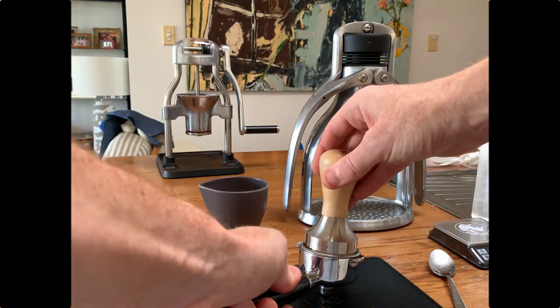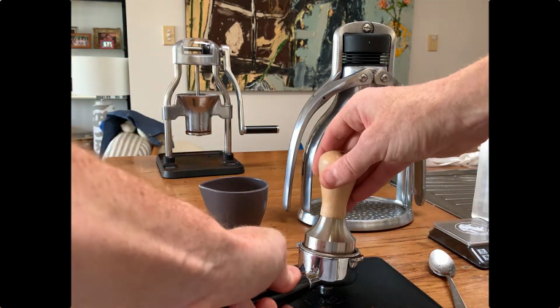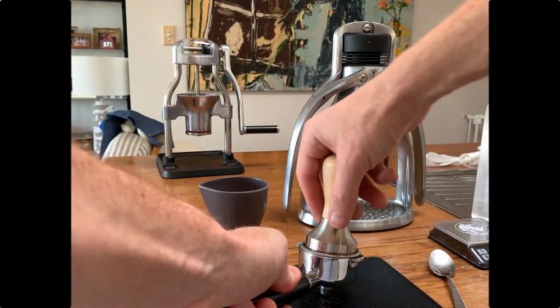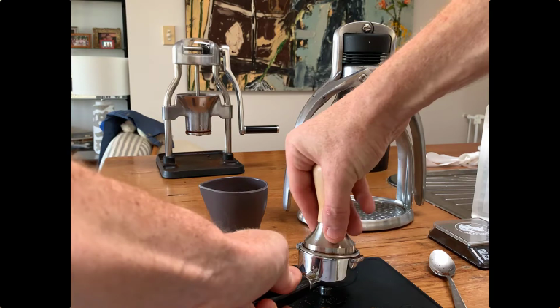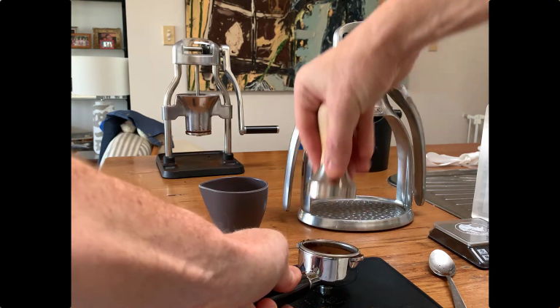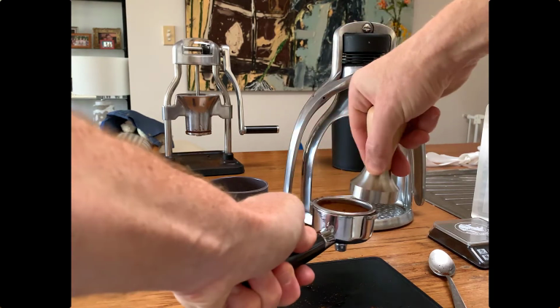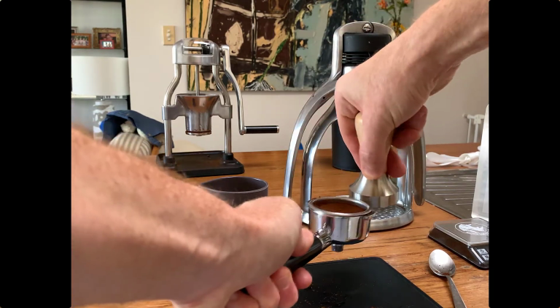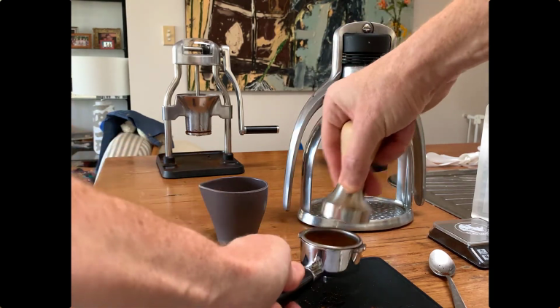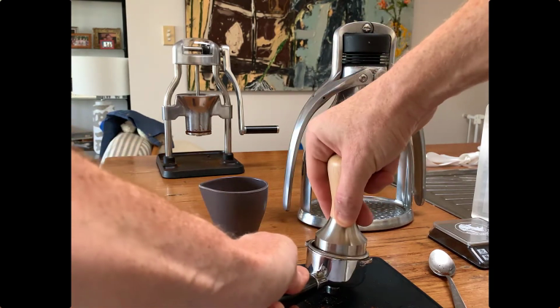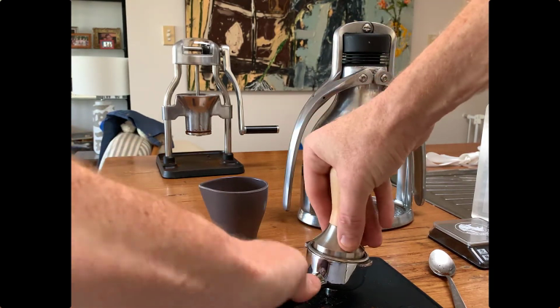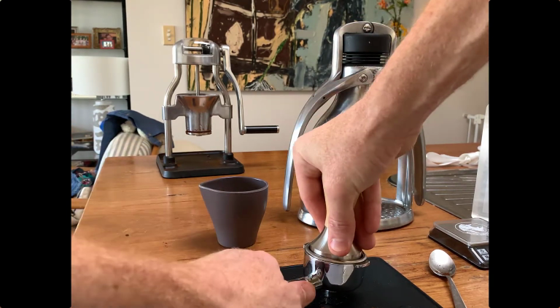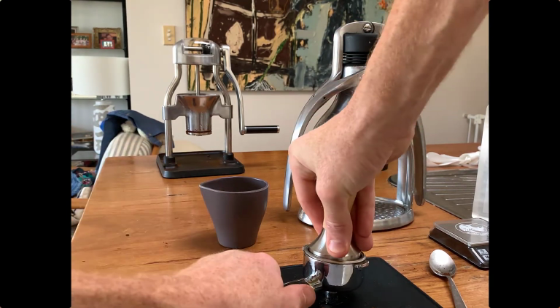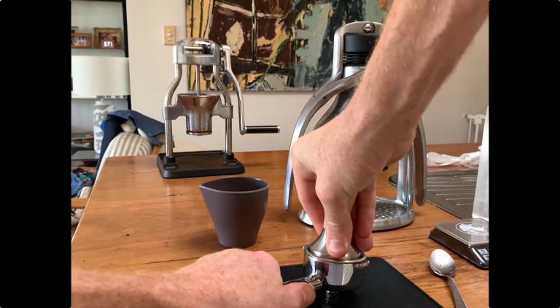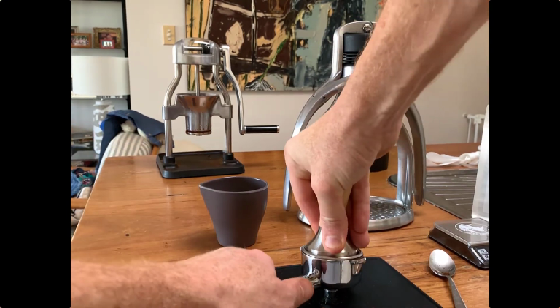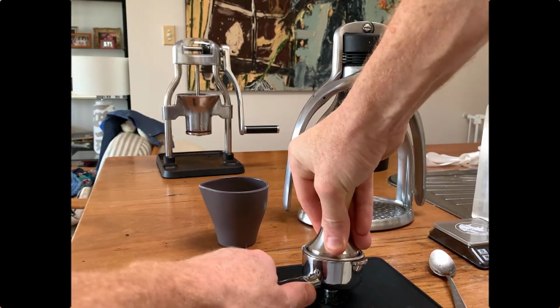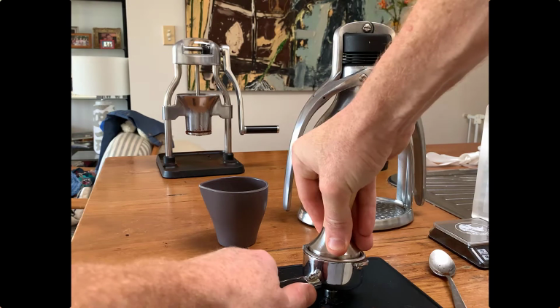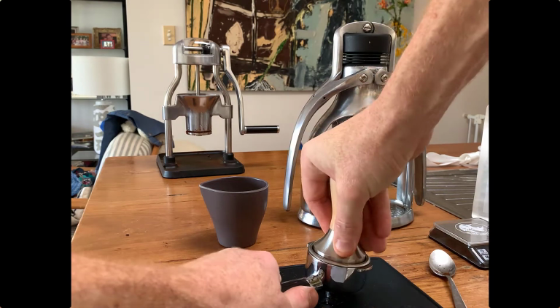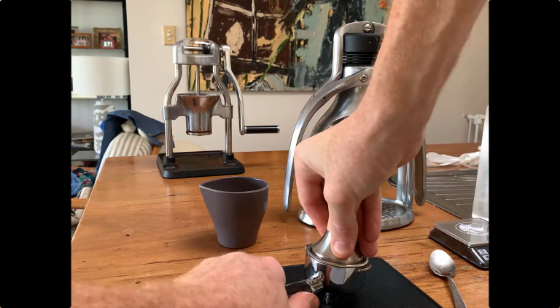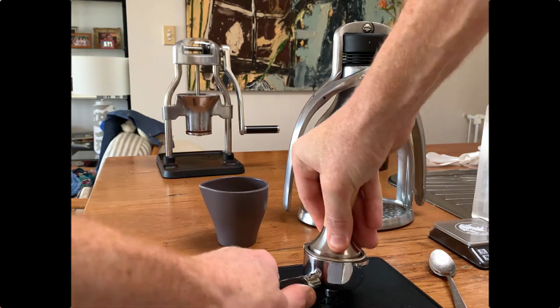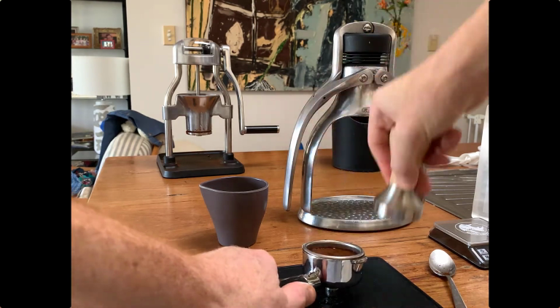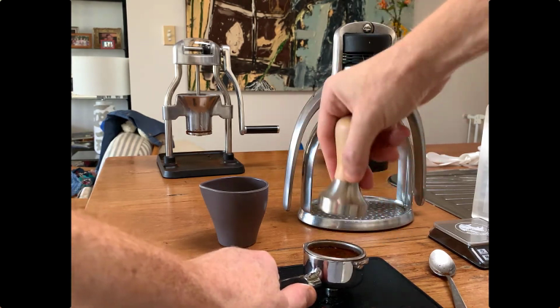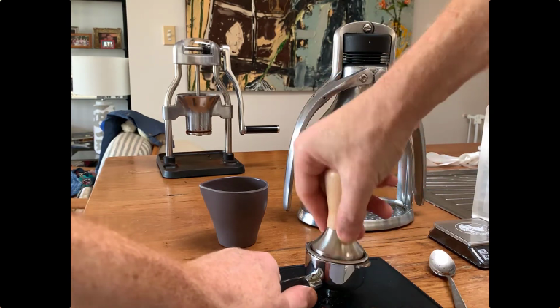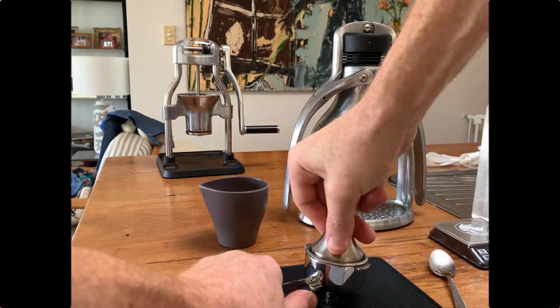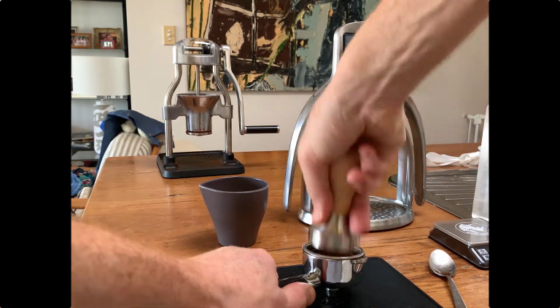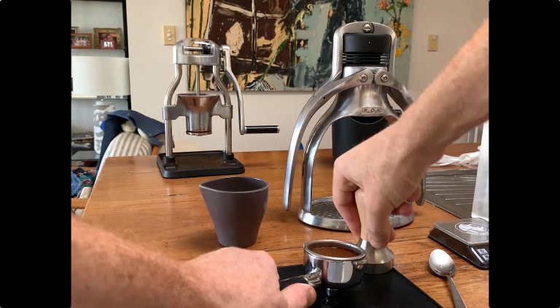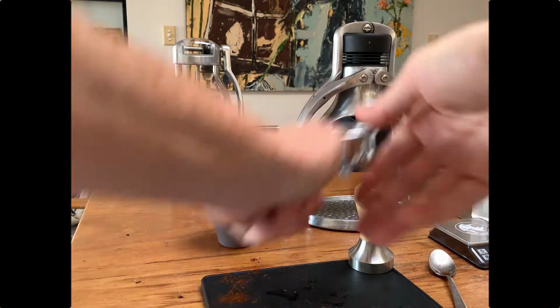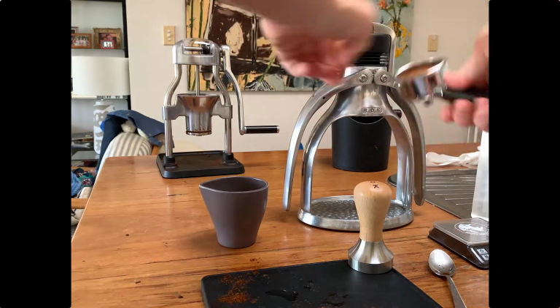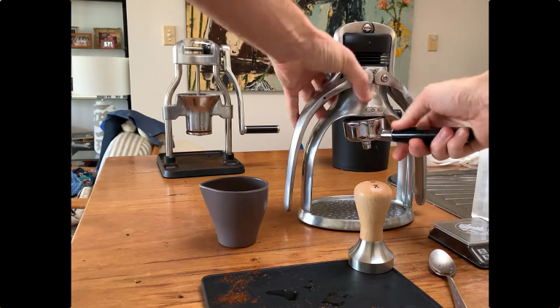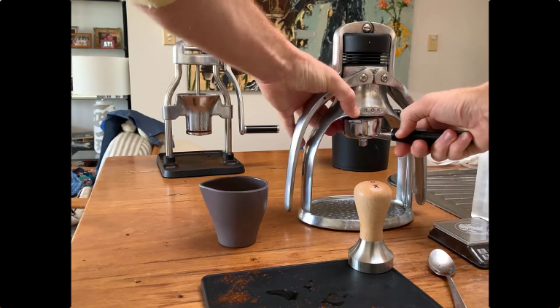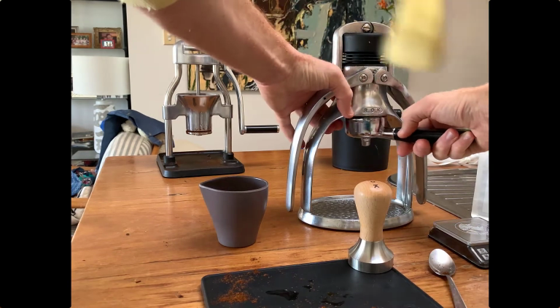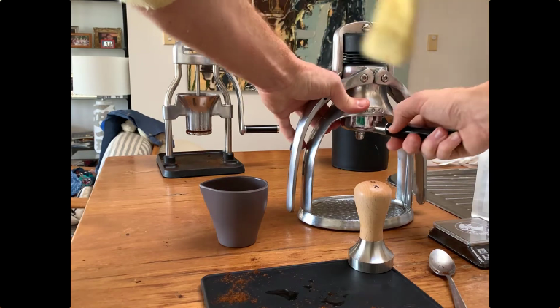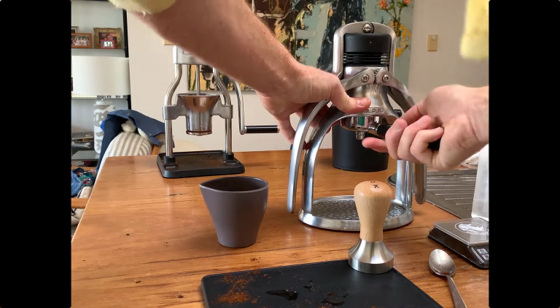If you think about the way the water is going to flow through, you want that to be as even as possible — and that's why we use the tamper, just to compact that coffee and get it nice and tight in the portafilter basket, so hopefully the water is going to go through it in an even fashion.